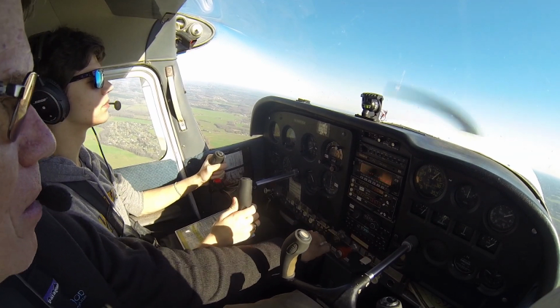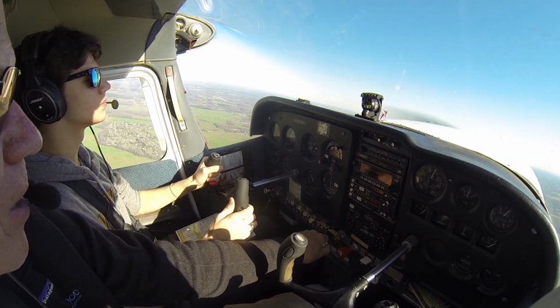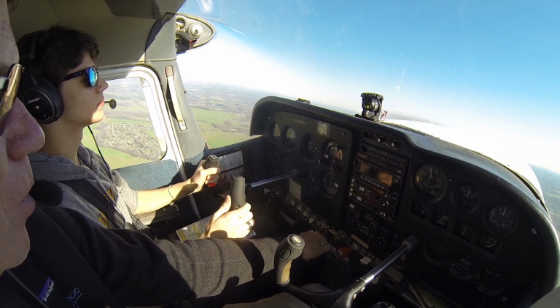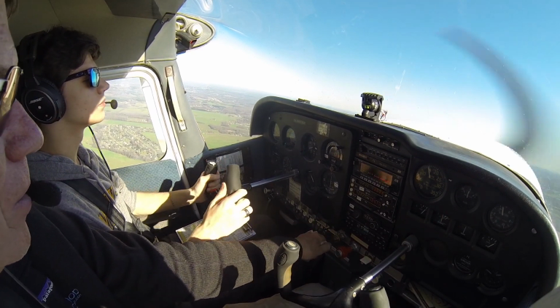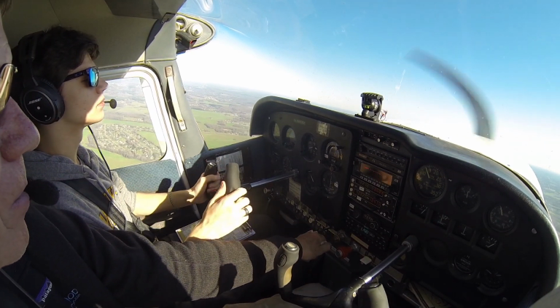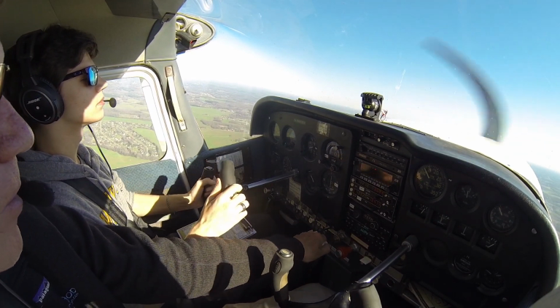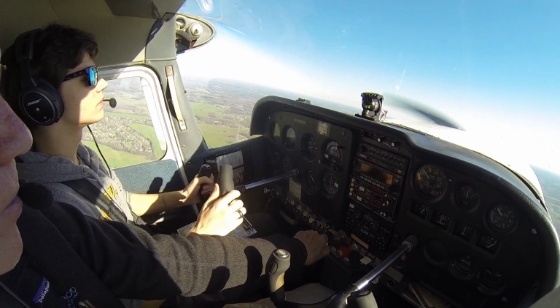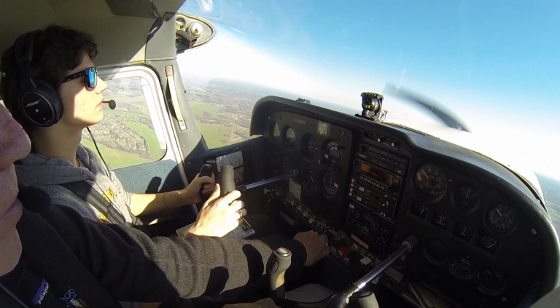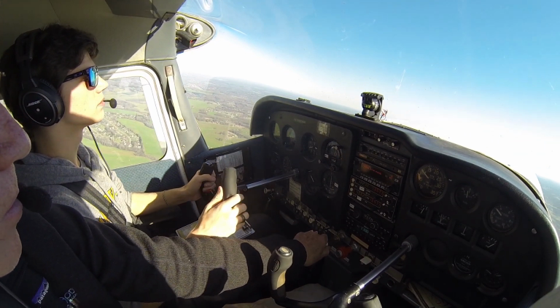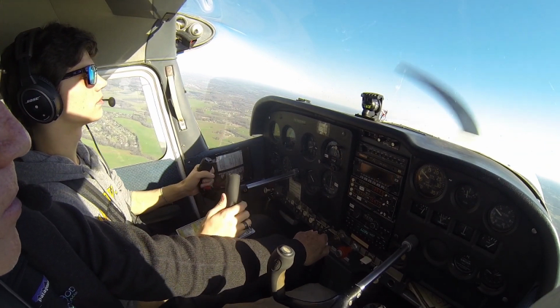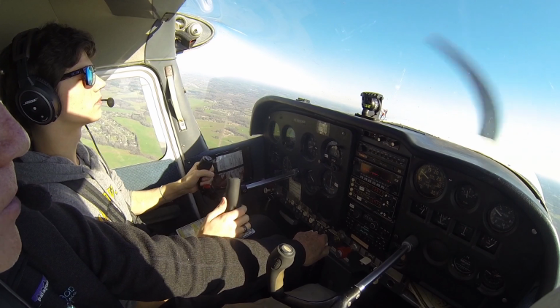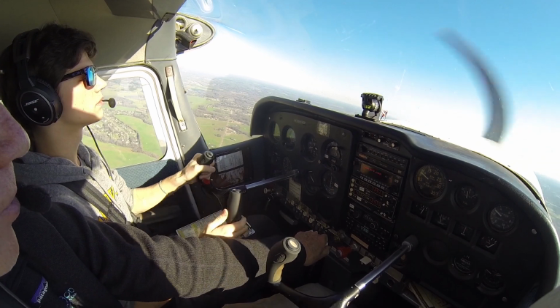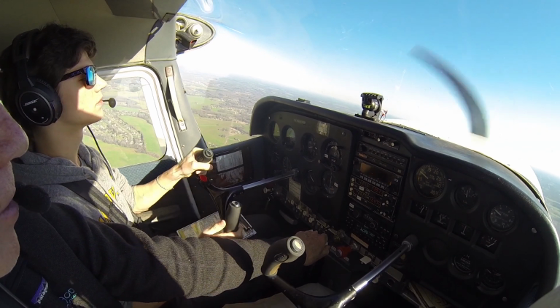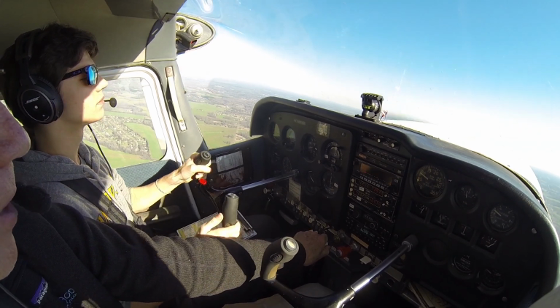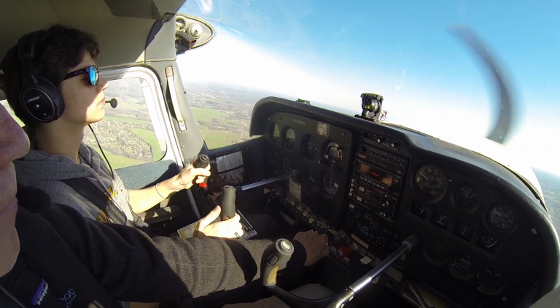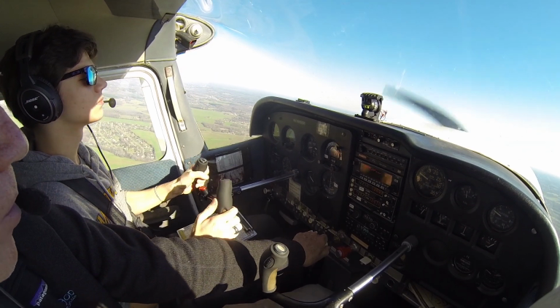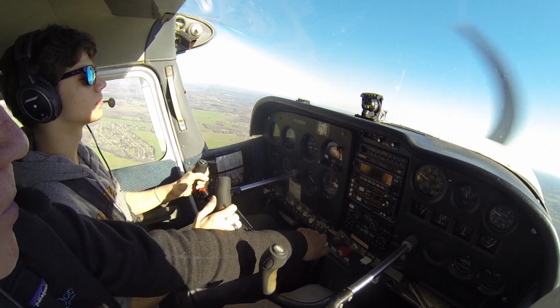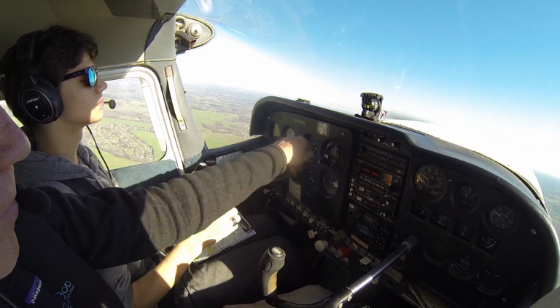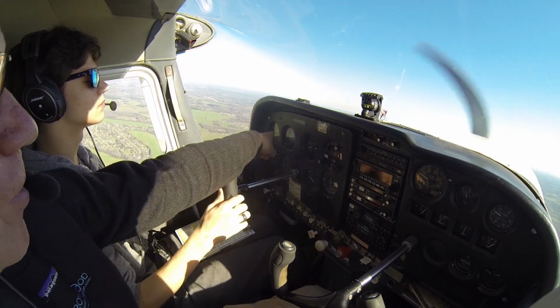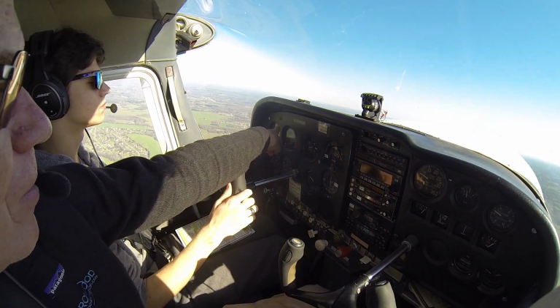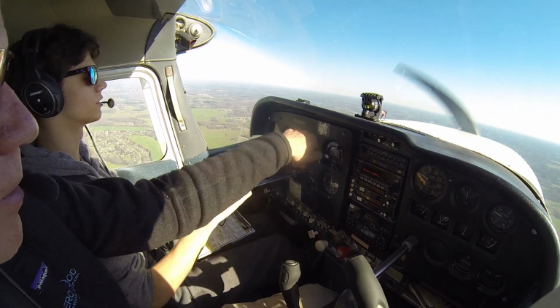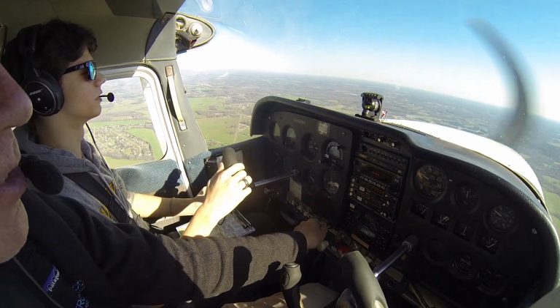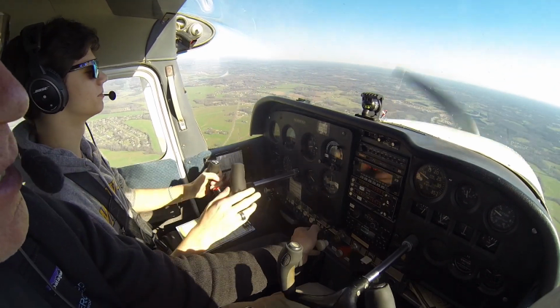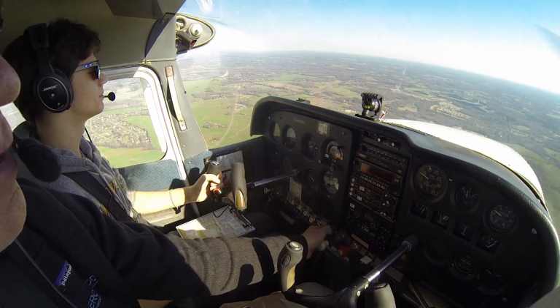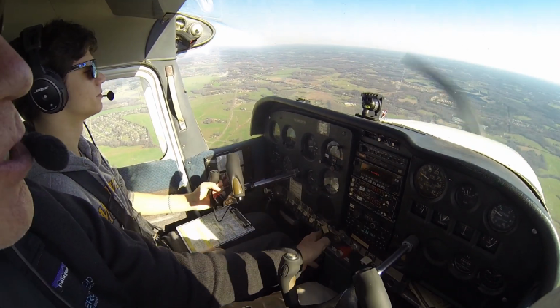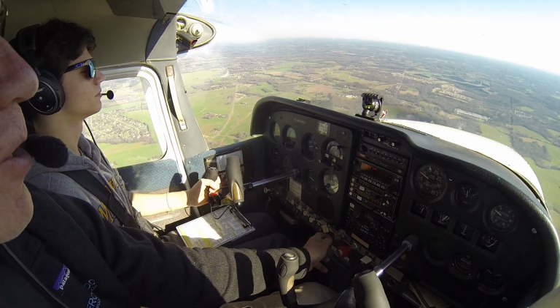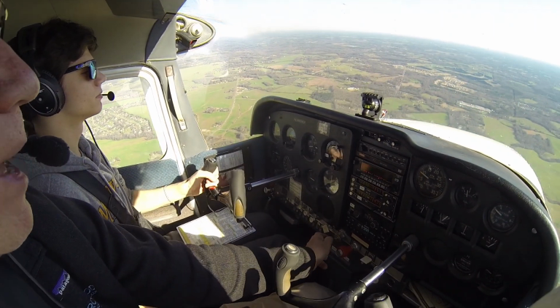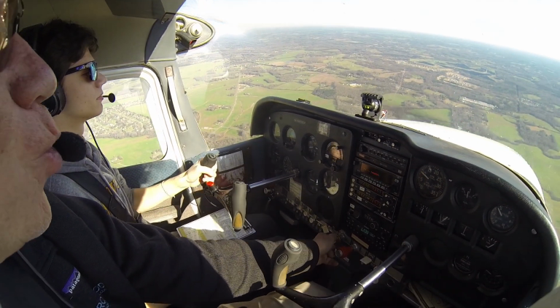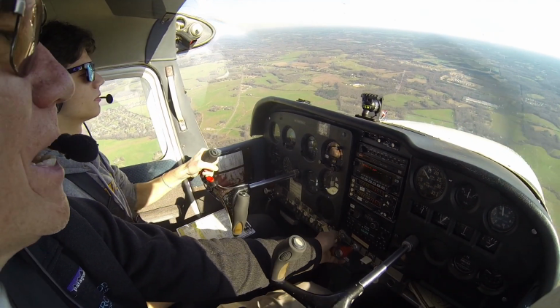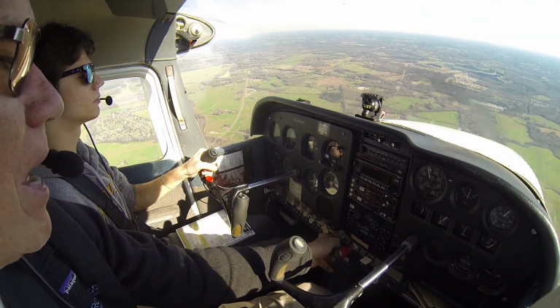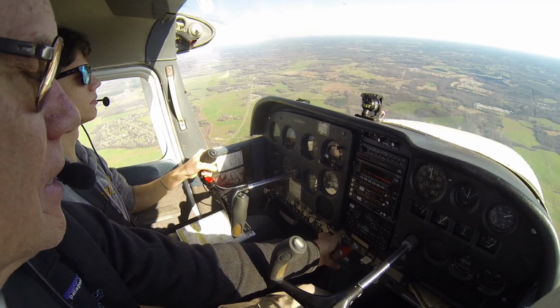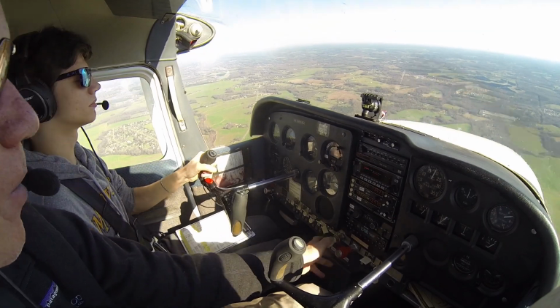1,001... 1,002... 1,003... 1,004... 1,005 — look. 60. 60. So you lost about 20 miles an hour.